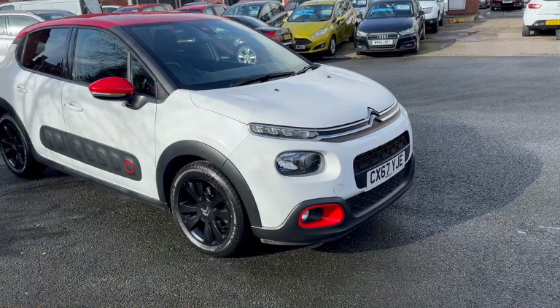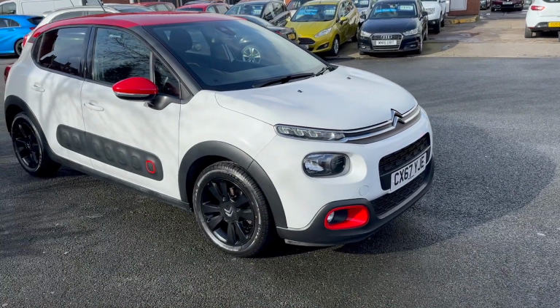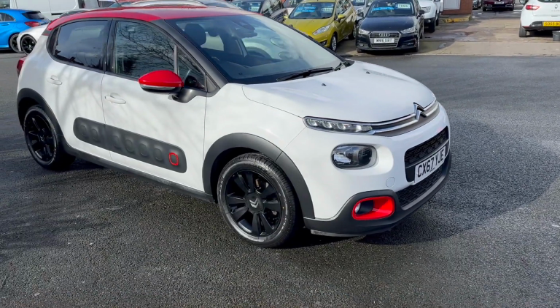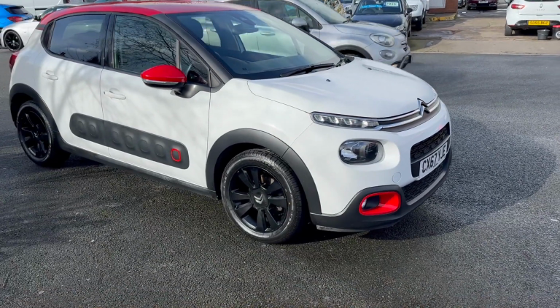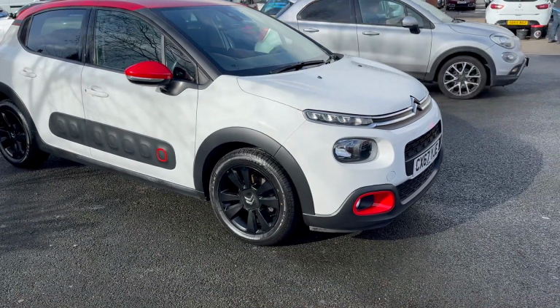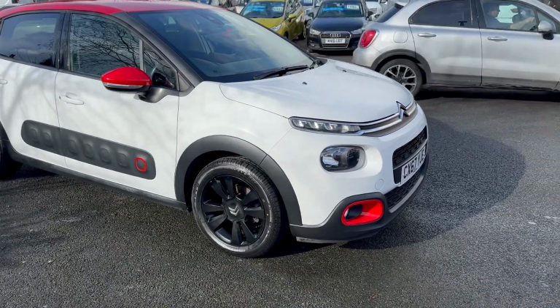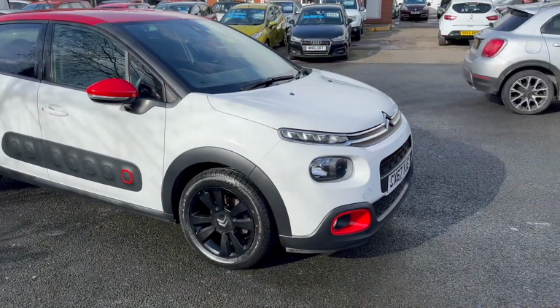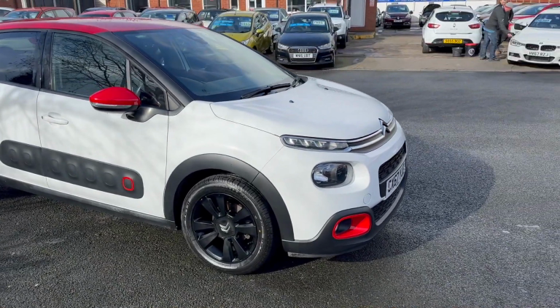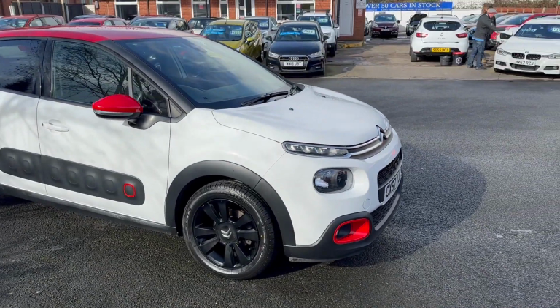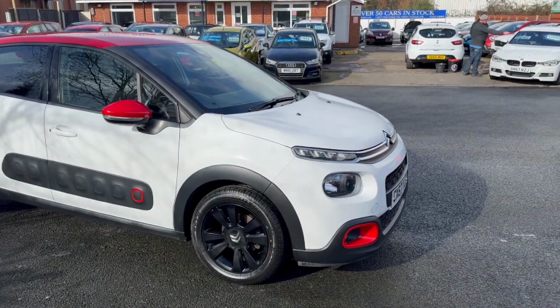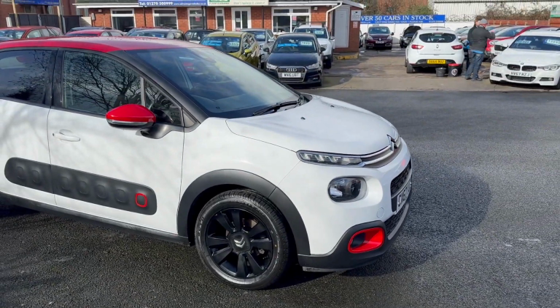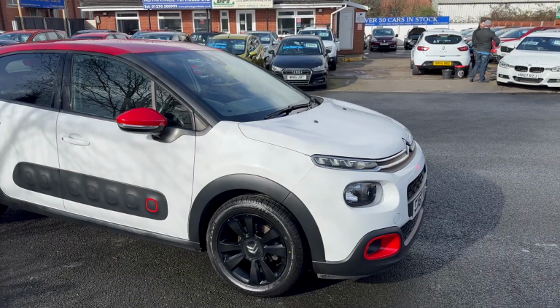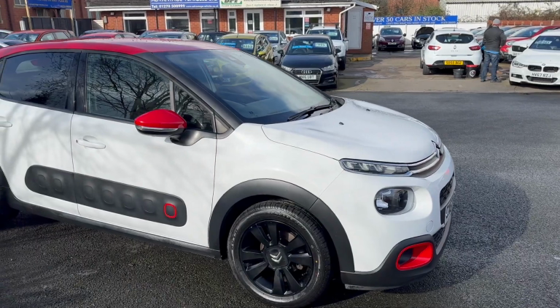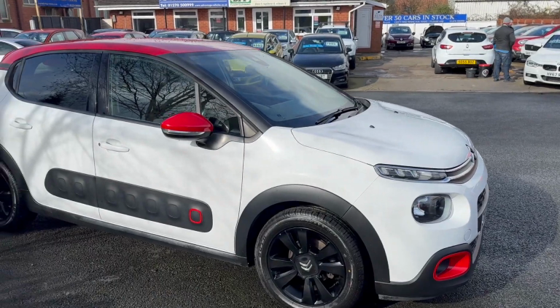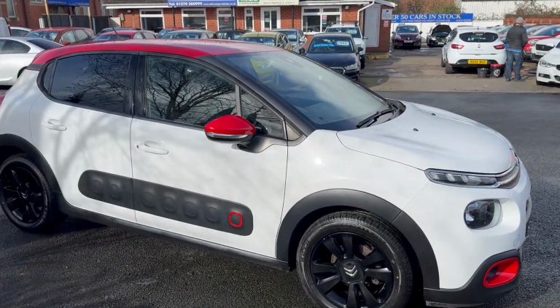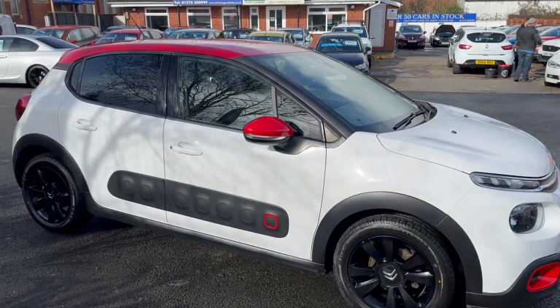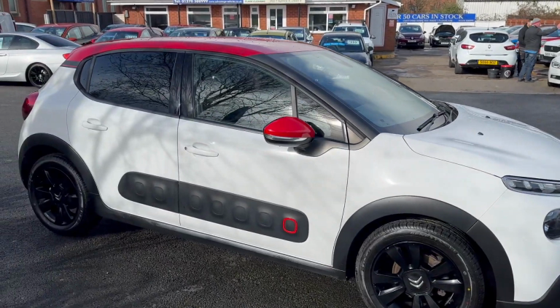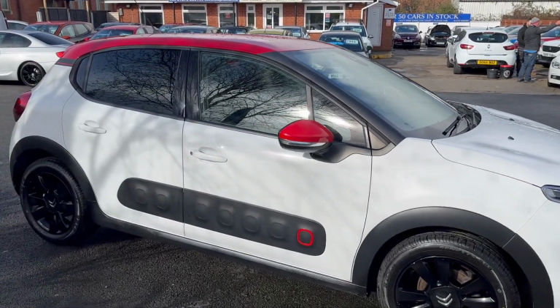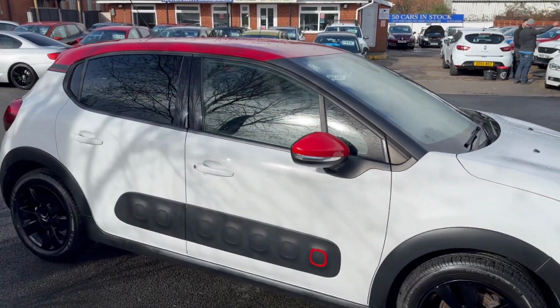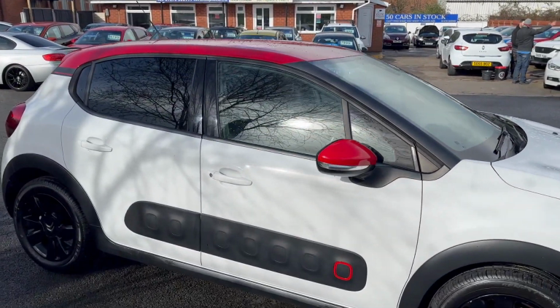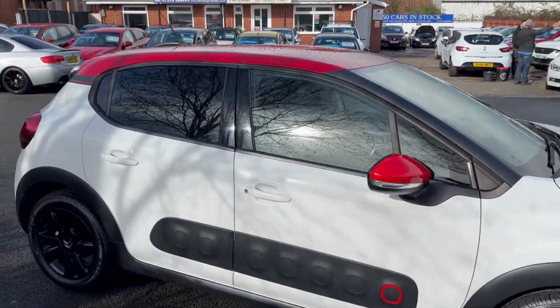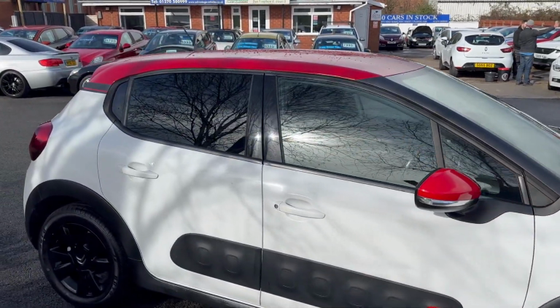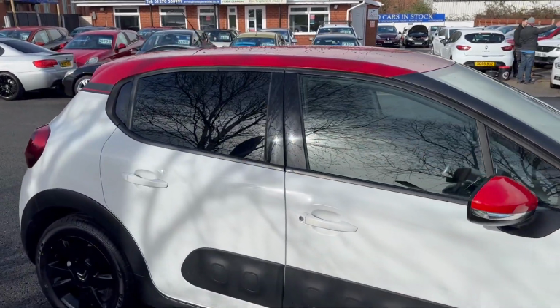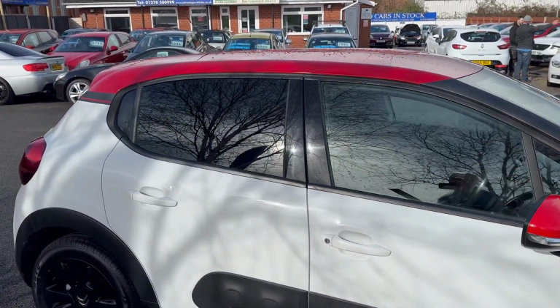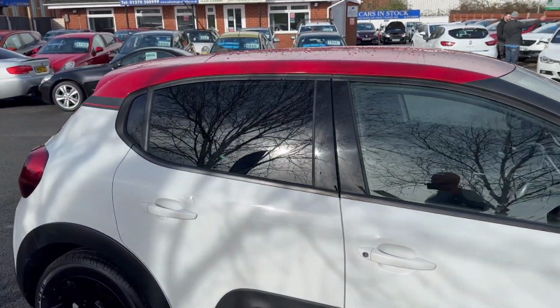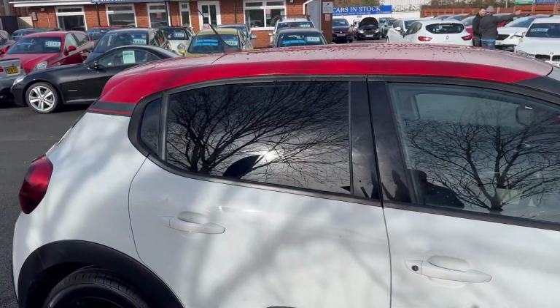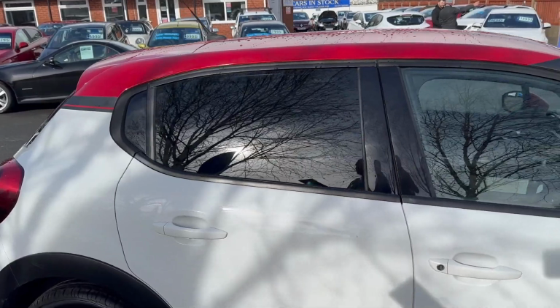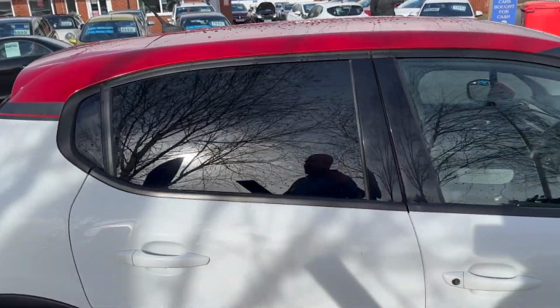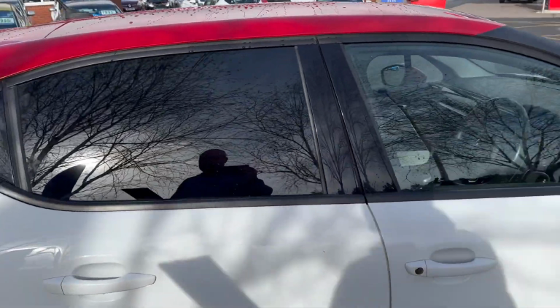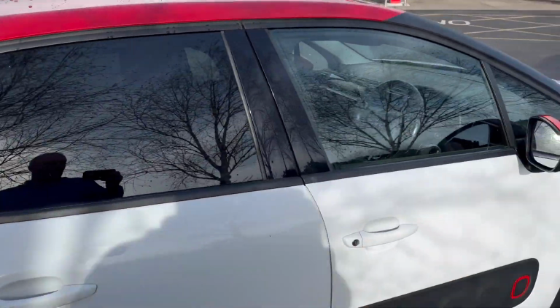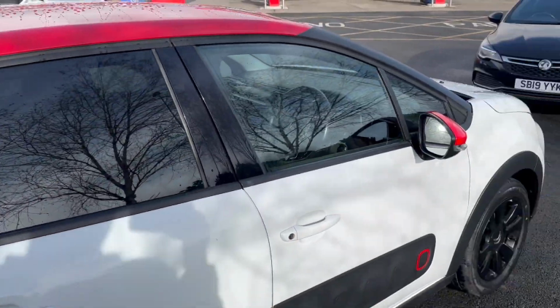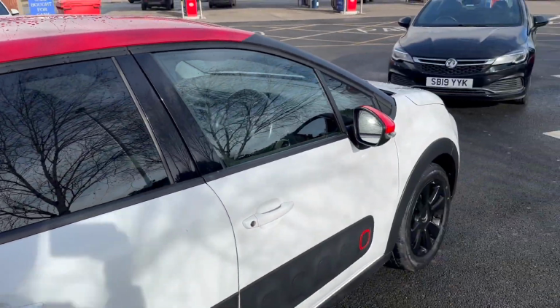Good afternoon everybody, it's Andy from Advantage Vehicles of Griff, just going to walk and talk you around this lovely new arrival, this 63 plate Citroen C3 Blue HDI Flair with stop-start.